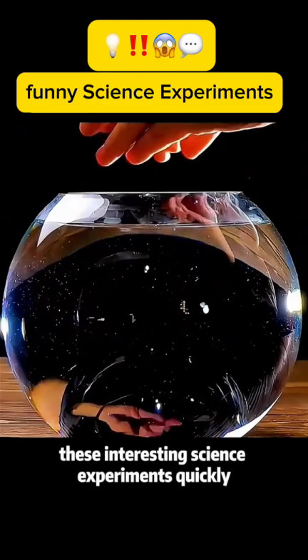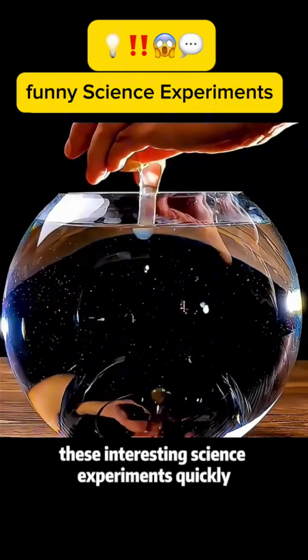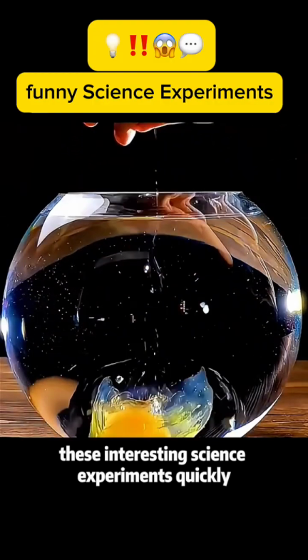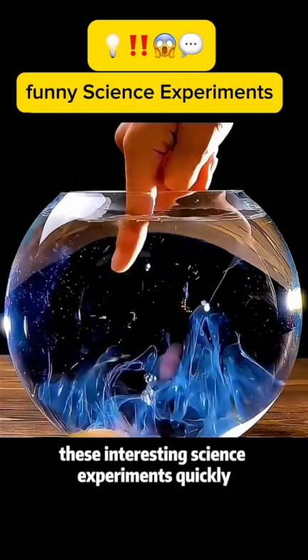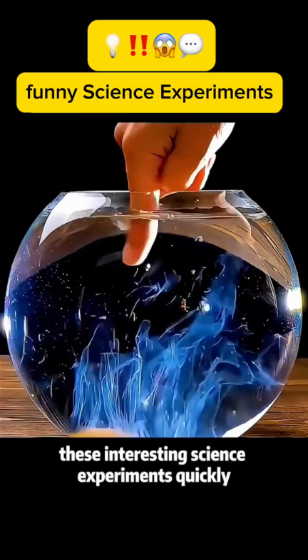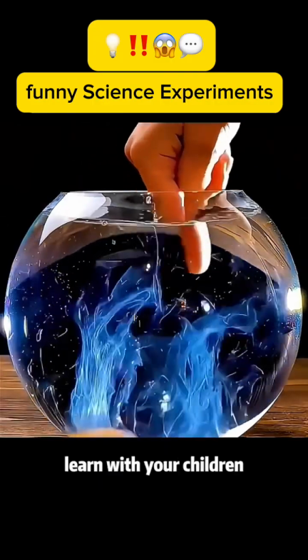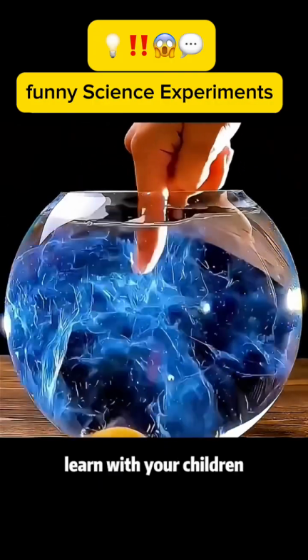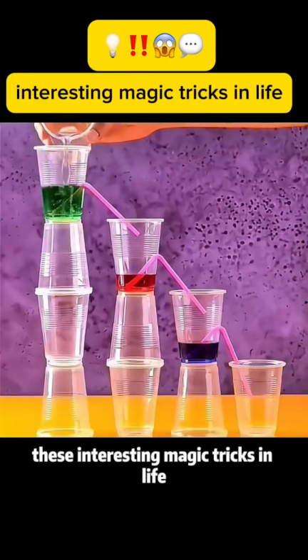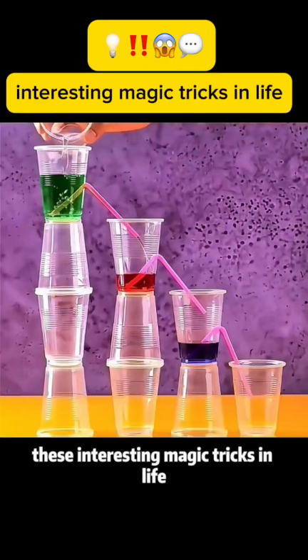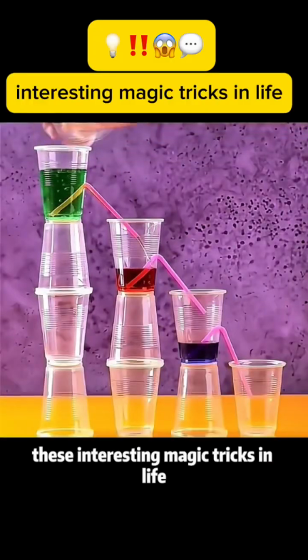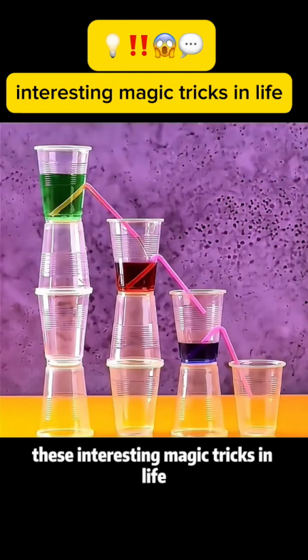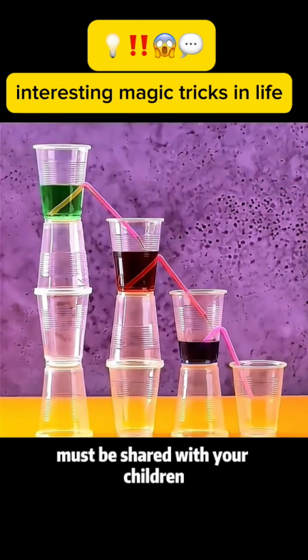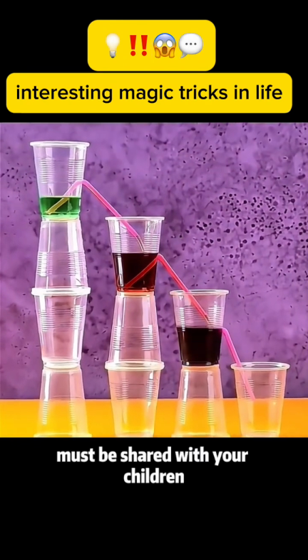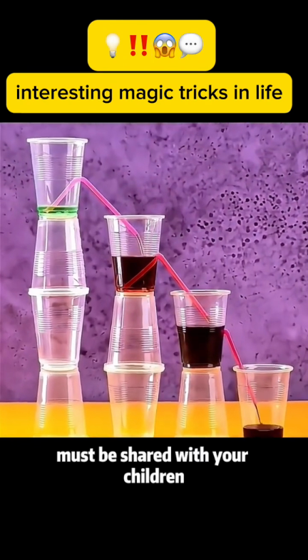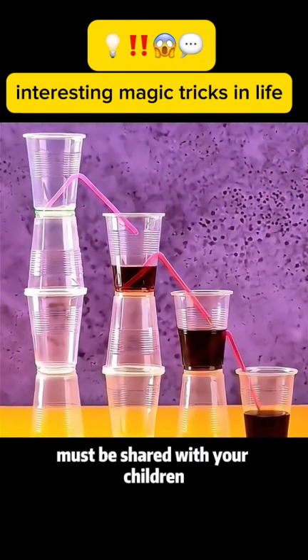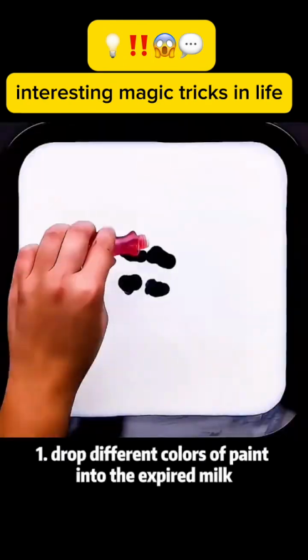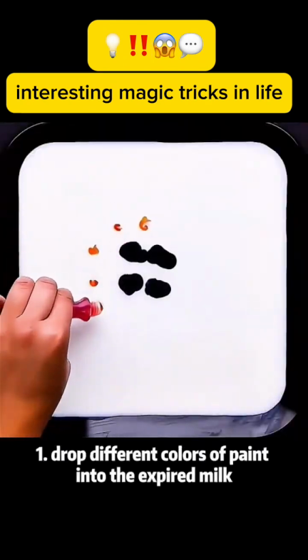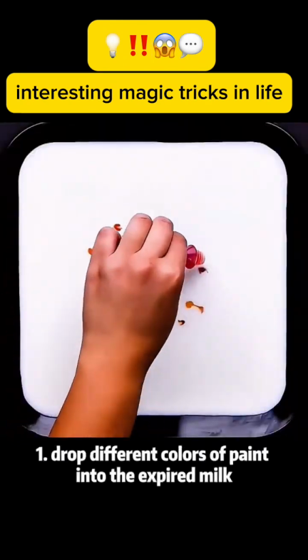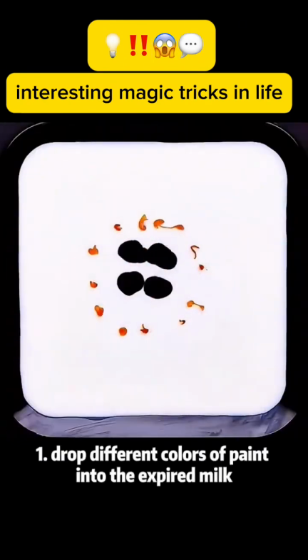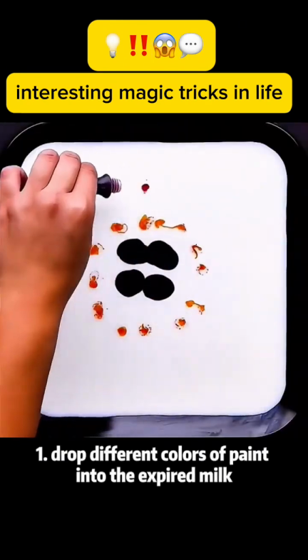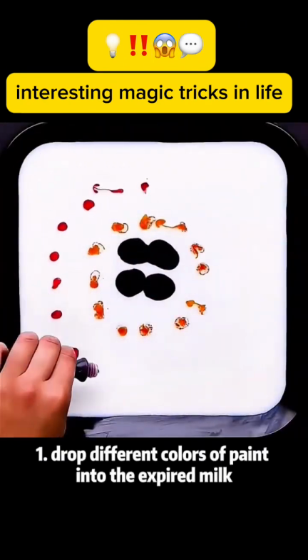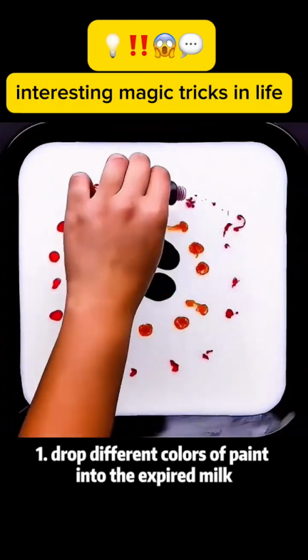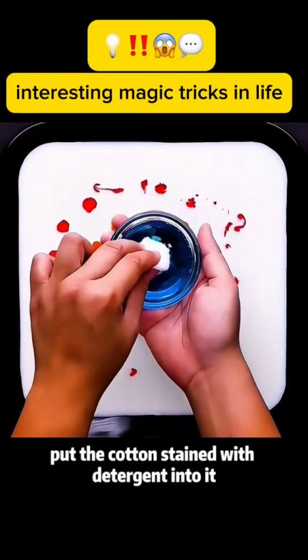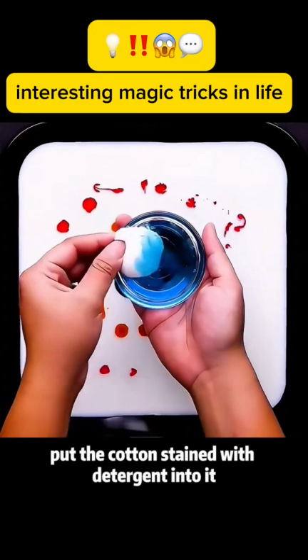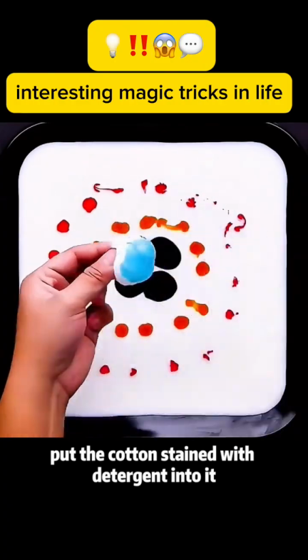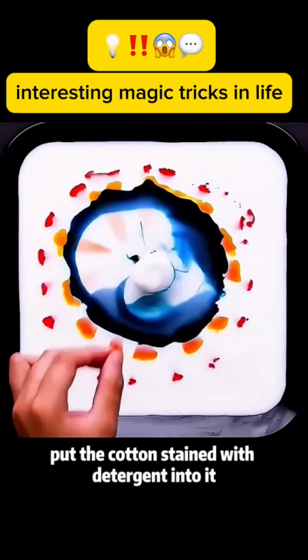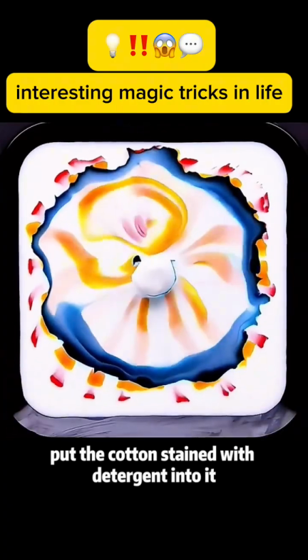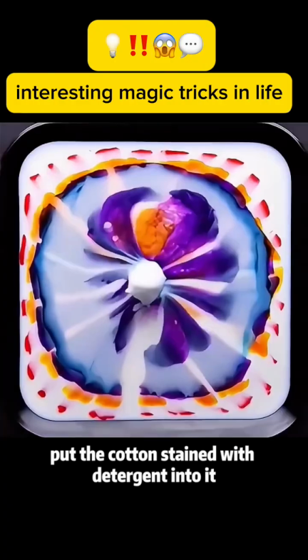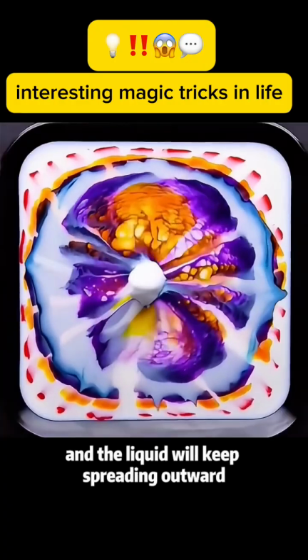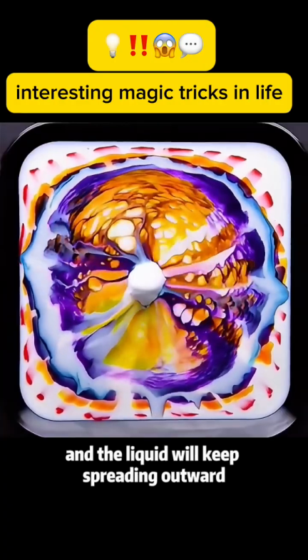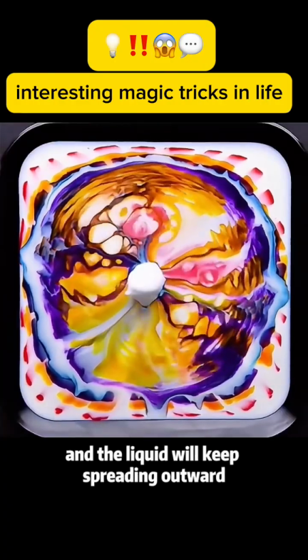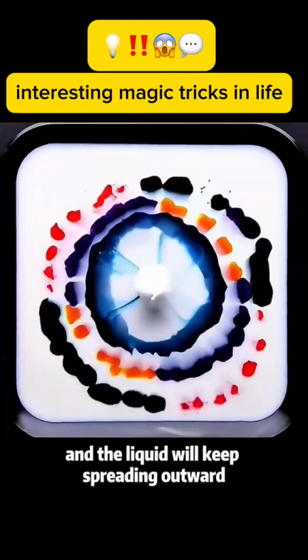These interesting science experiments — quickly learn them with your children! Magic trick 1: Drop different colors of paint into expired milk. Put cotton stained with detergent into it and the liquid will keep spreading outward.